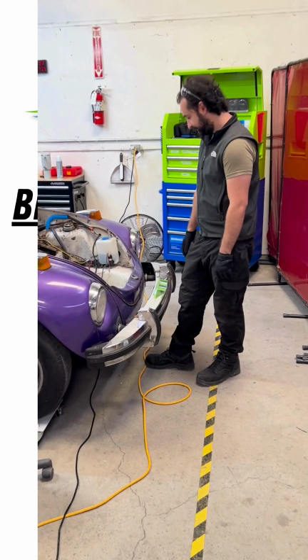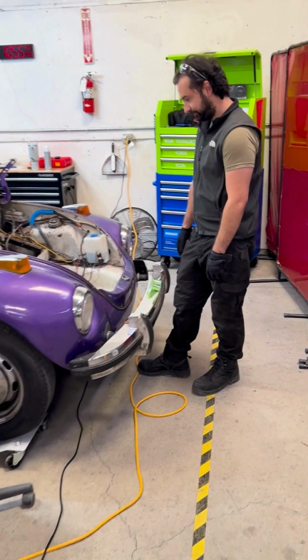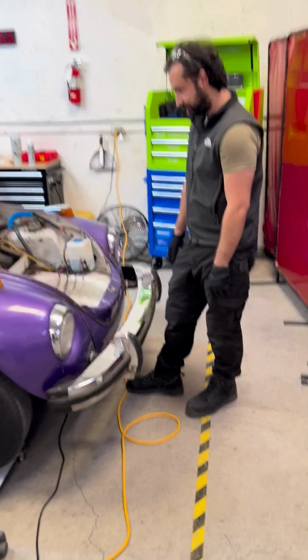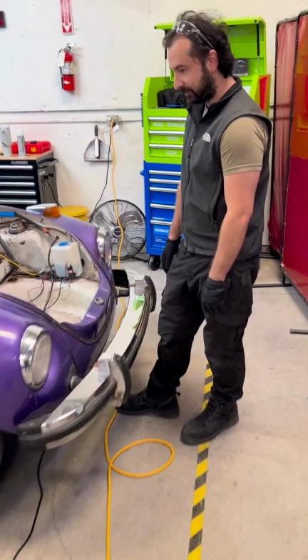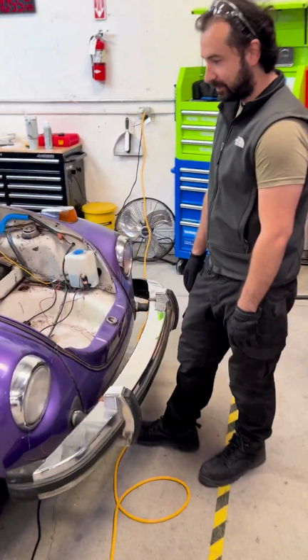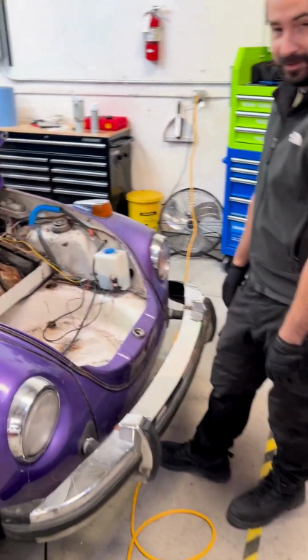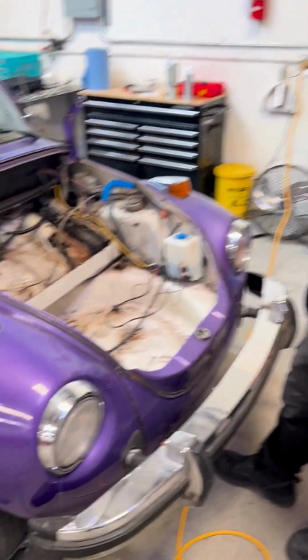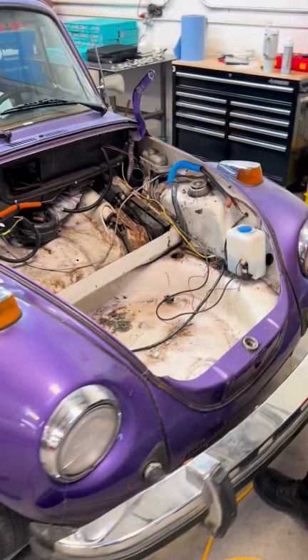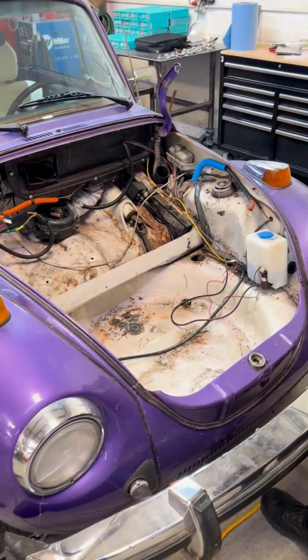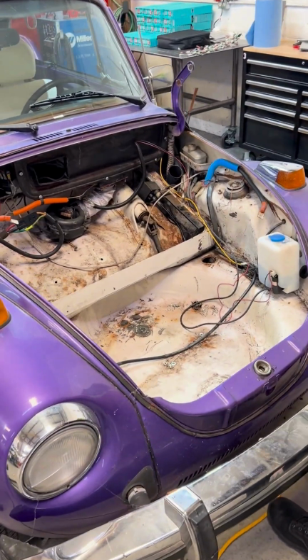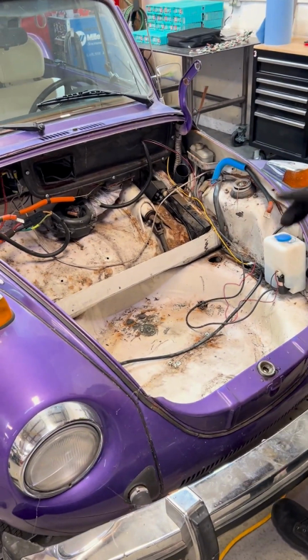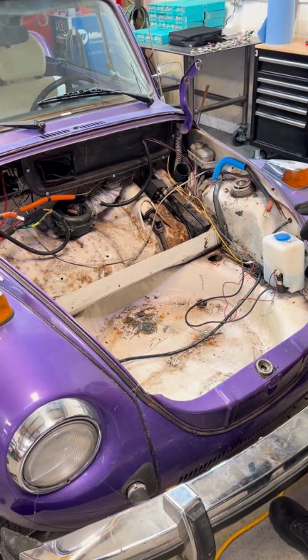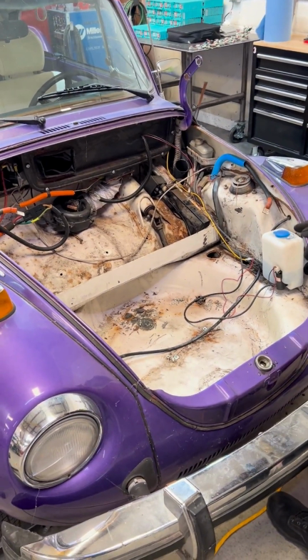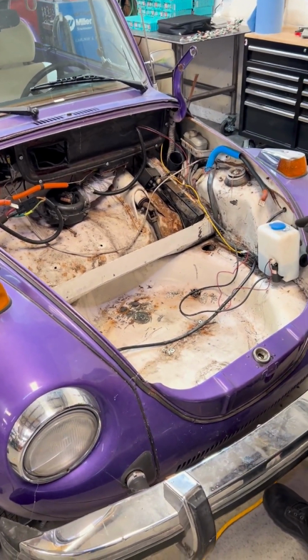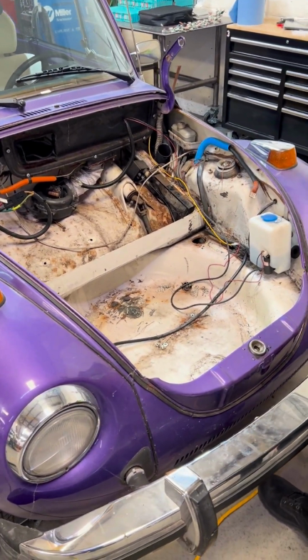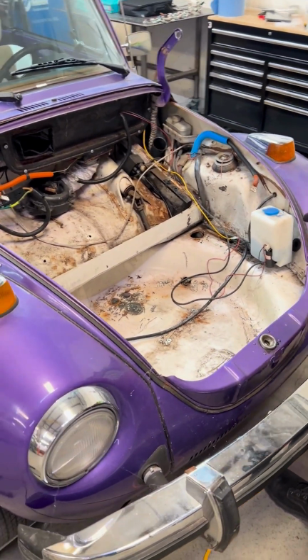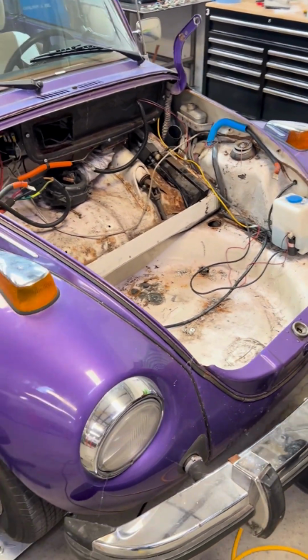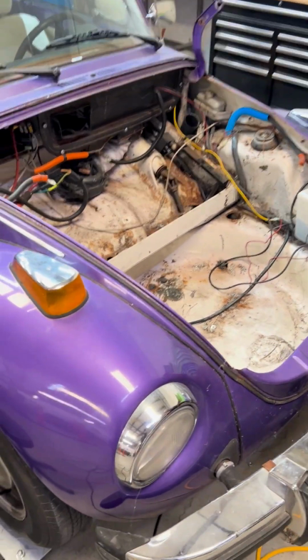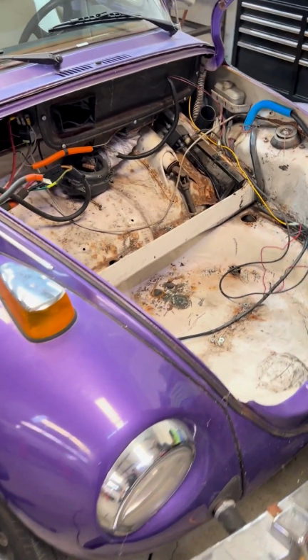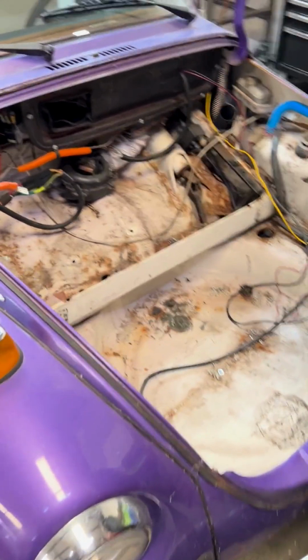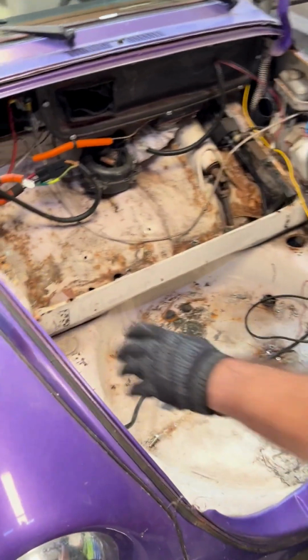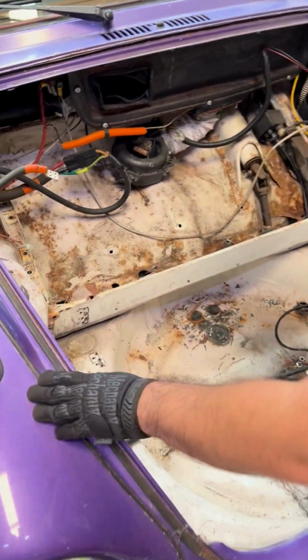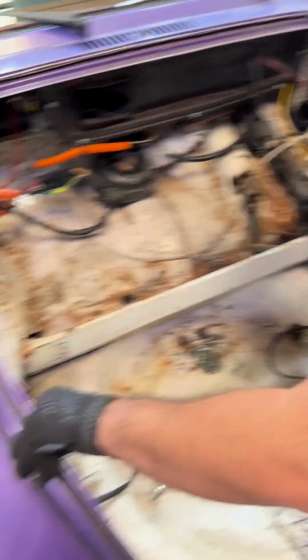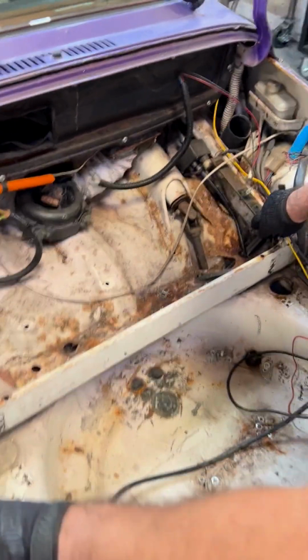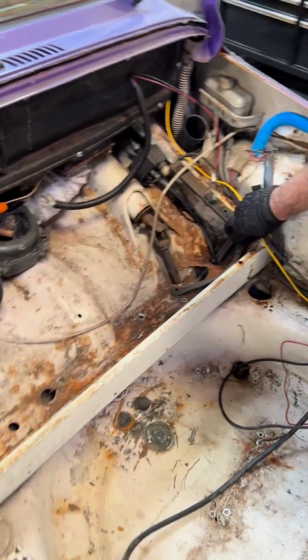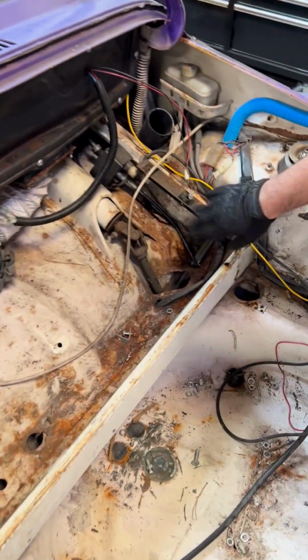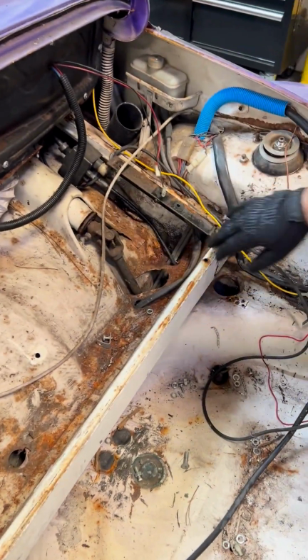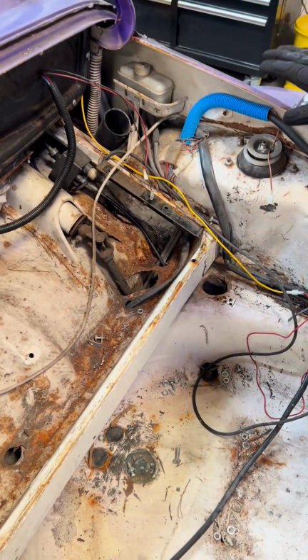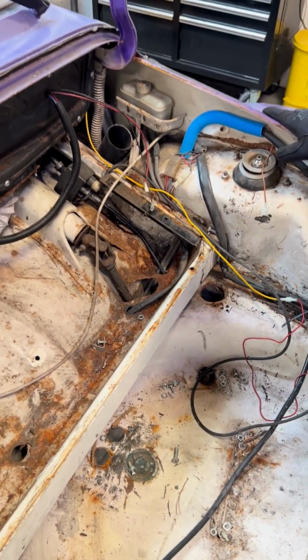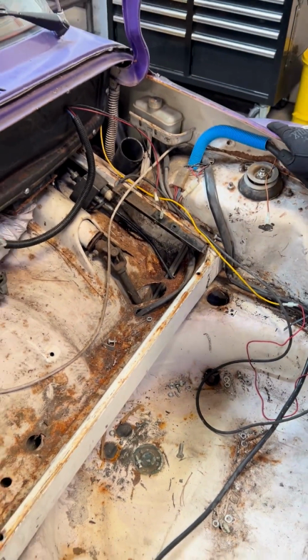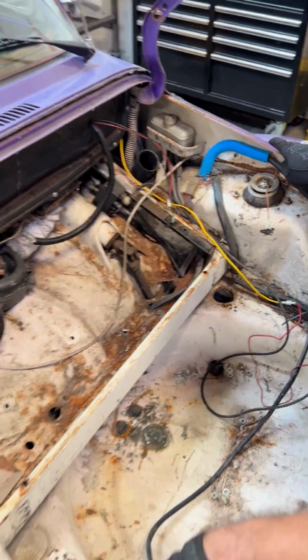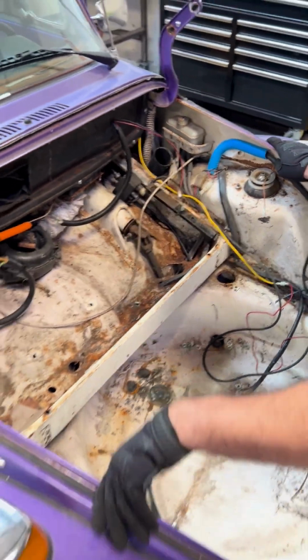Good morning! So I got all the cells out, I got the brackets out. There's one bracket that's annoying, but we'll worry about that later — we'll have to drill it out or something.